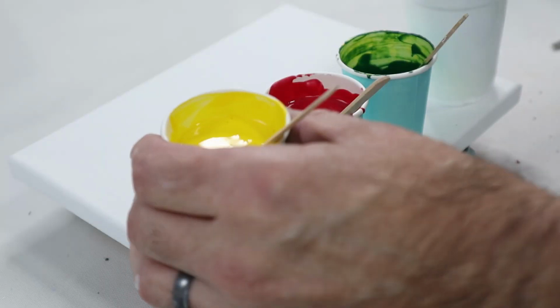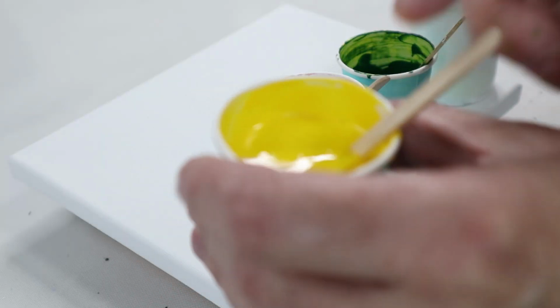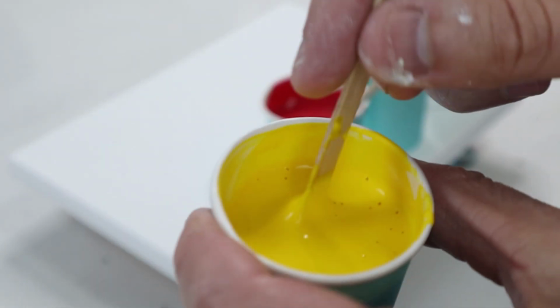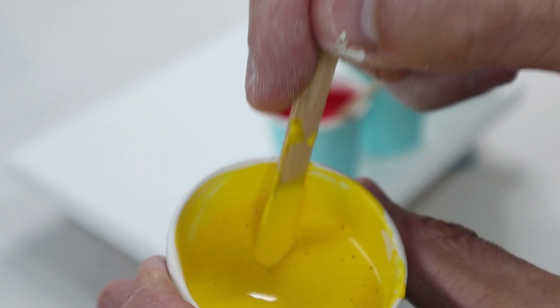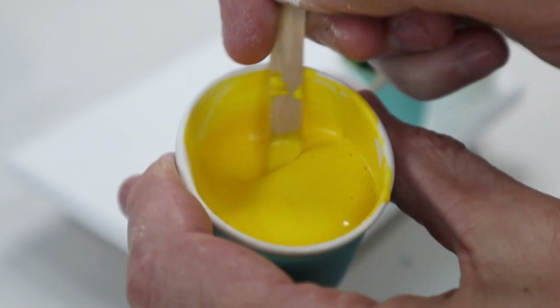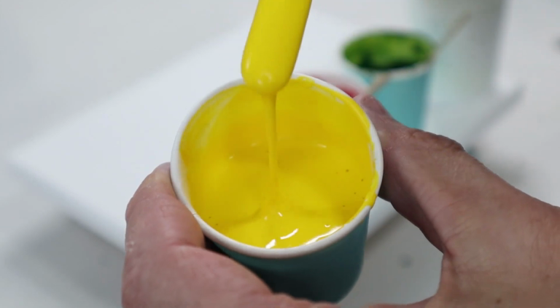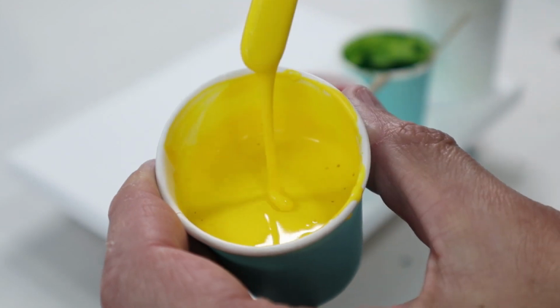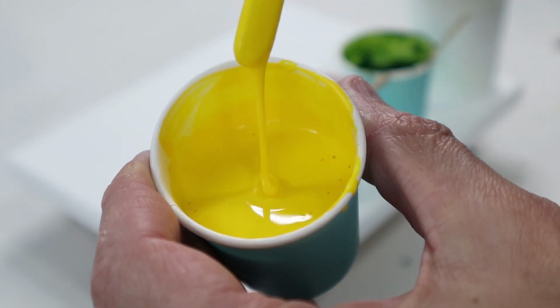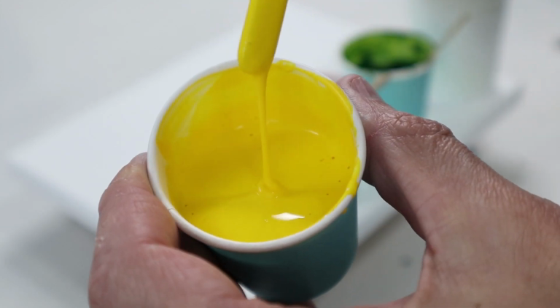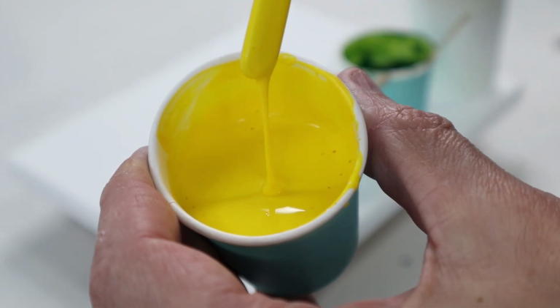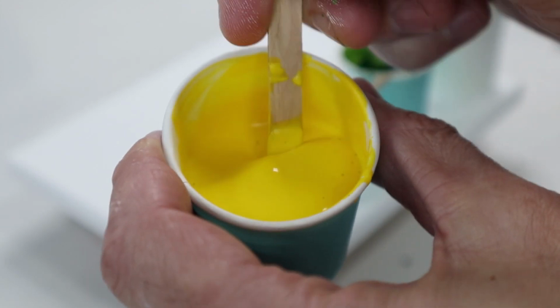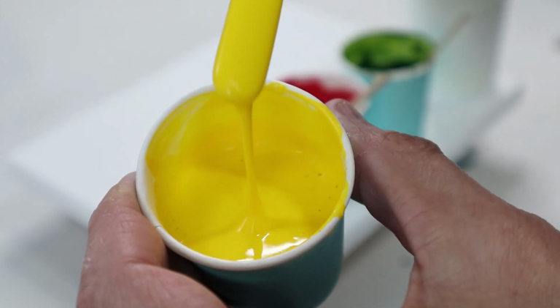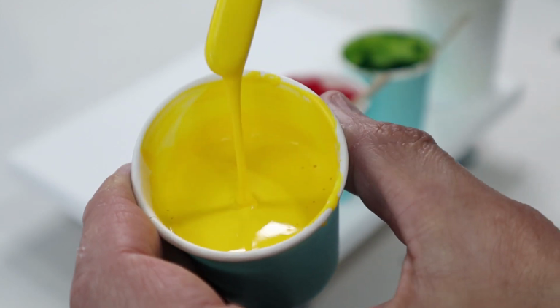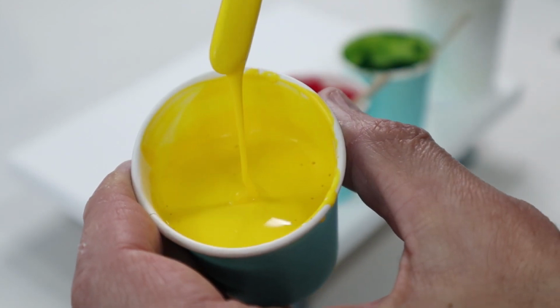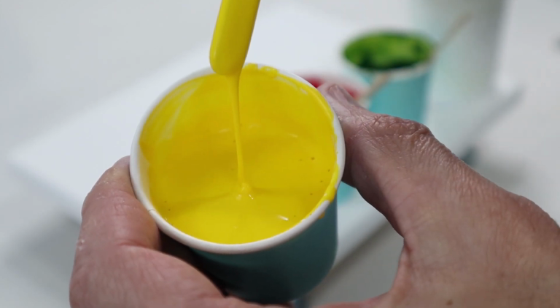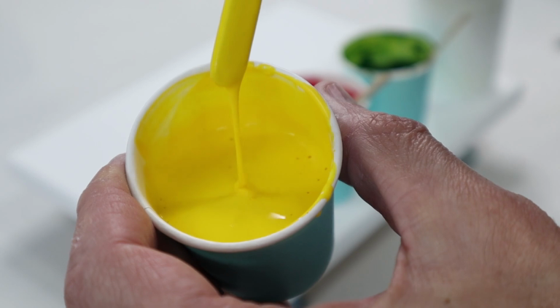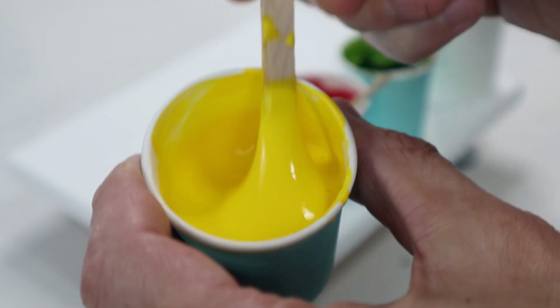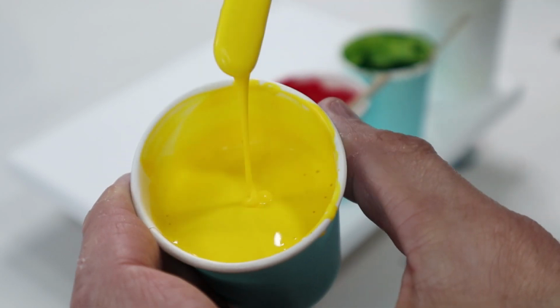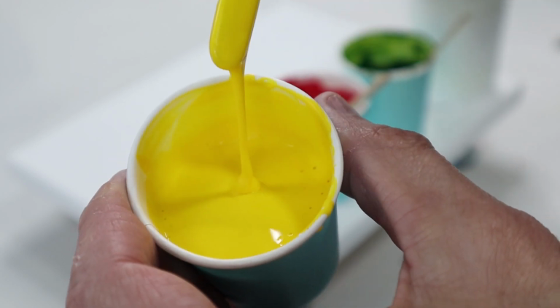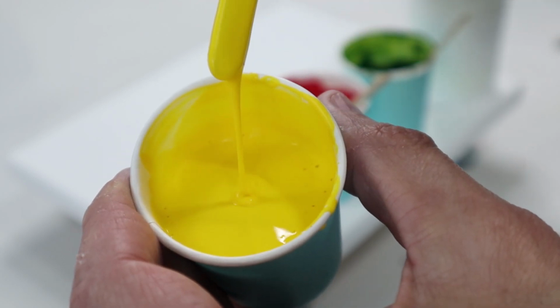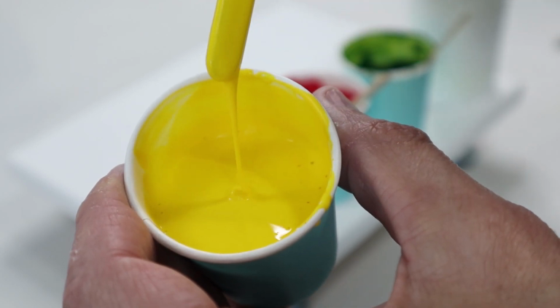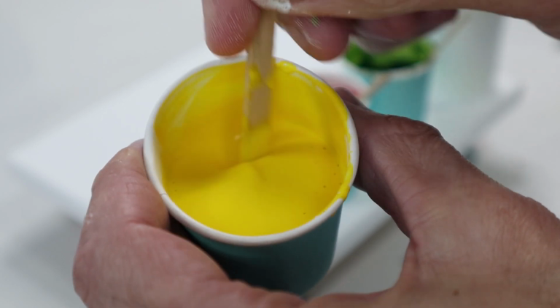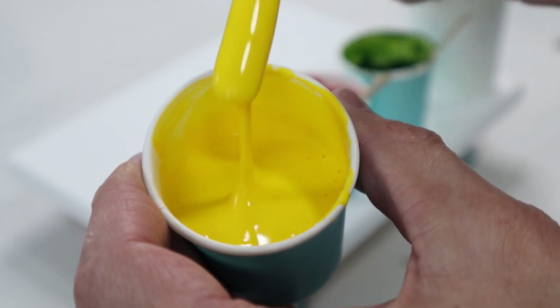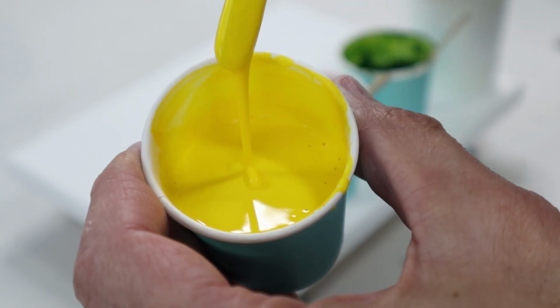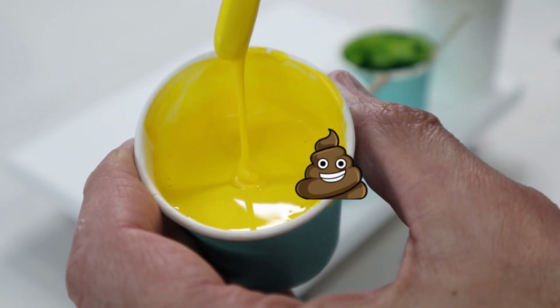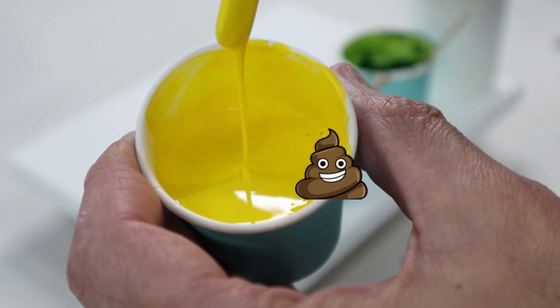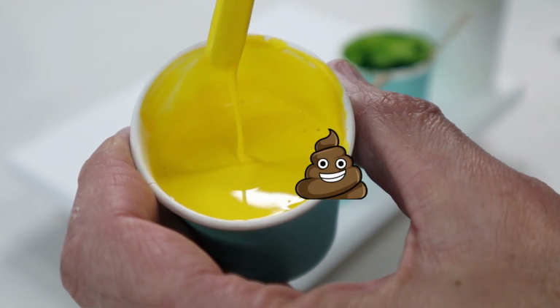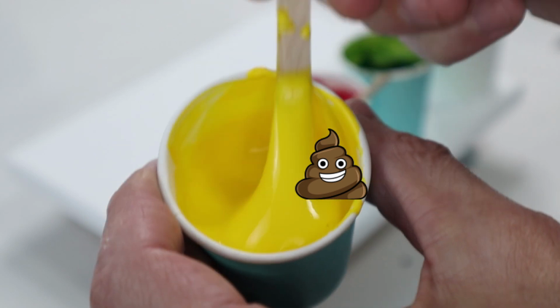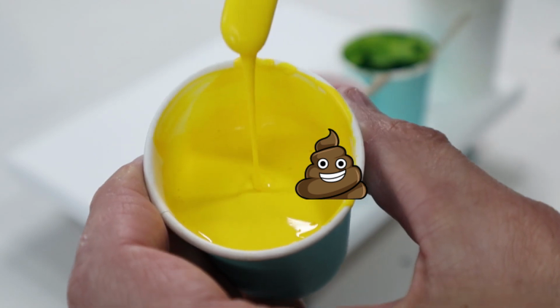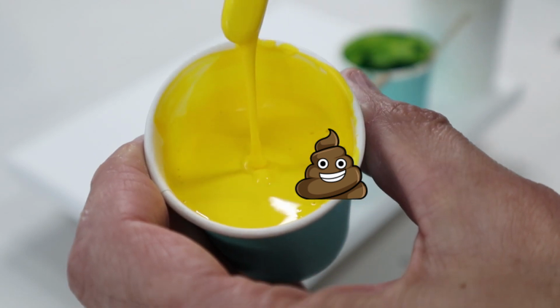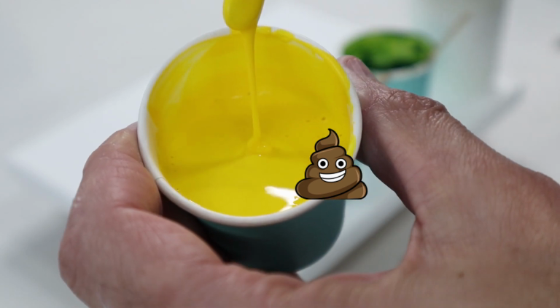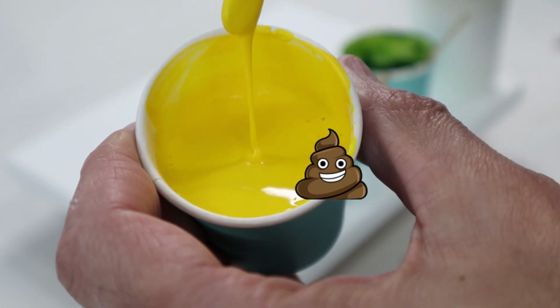Just a refresher — this is how thick. This isn't the thickest that I use but it's the thickest that I would use for a Dutch pour, otherwise the paint just doesn't move. So this is mound upon a mound — poop emoji — we're going to call this thick.